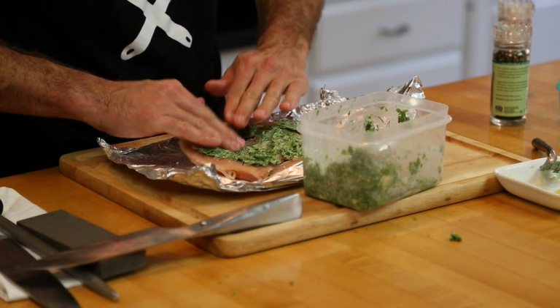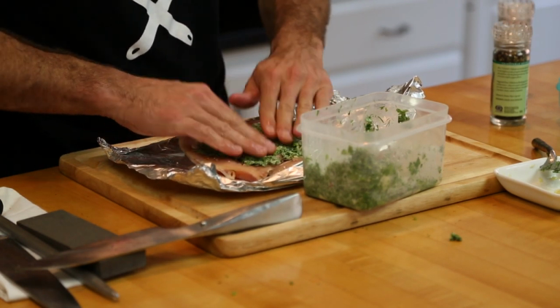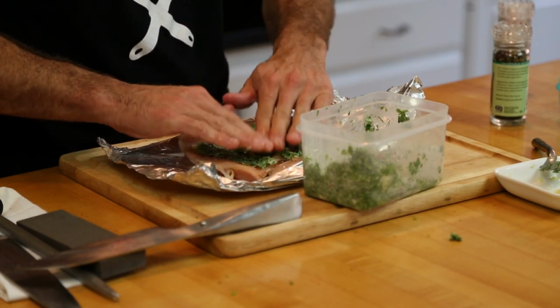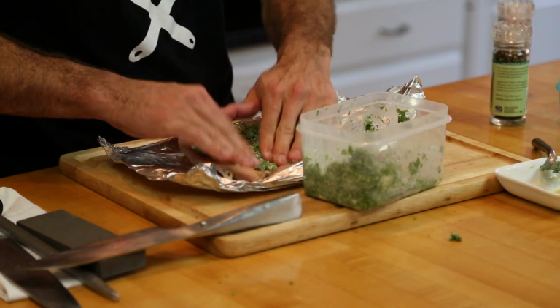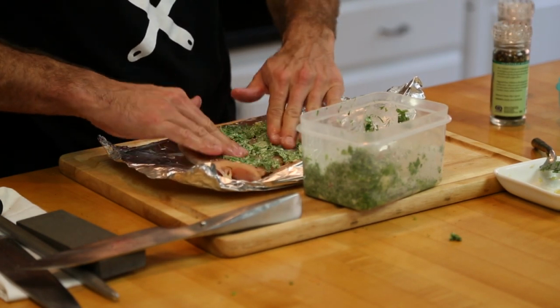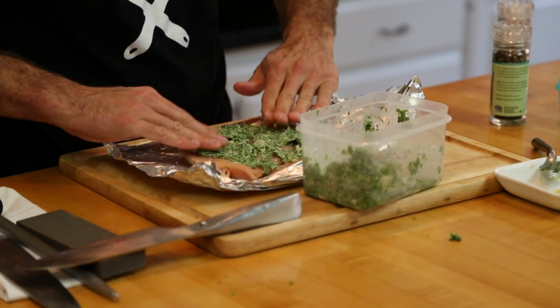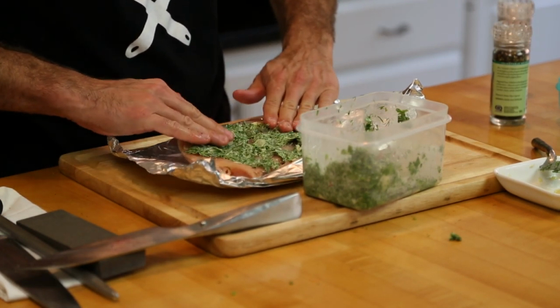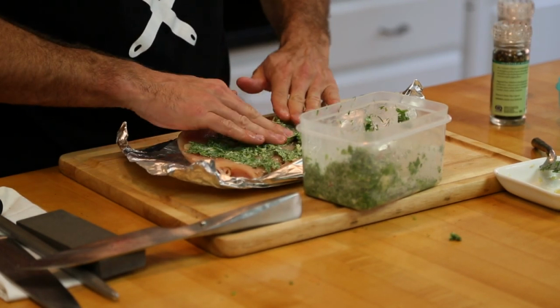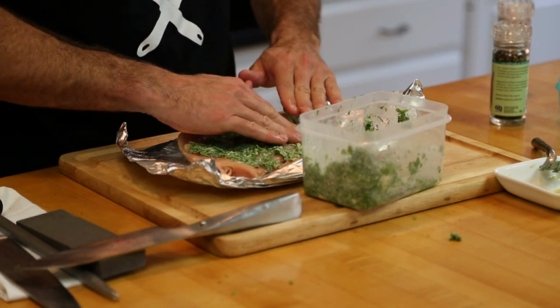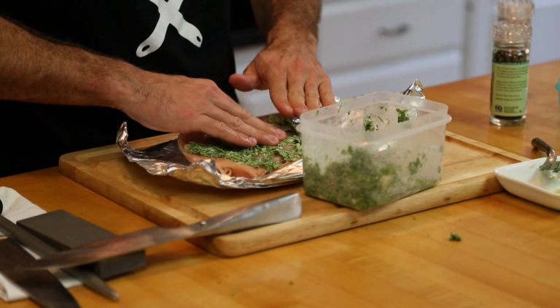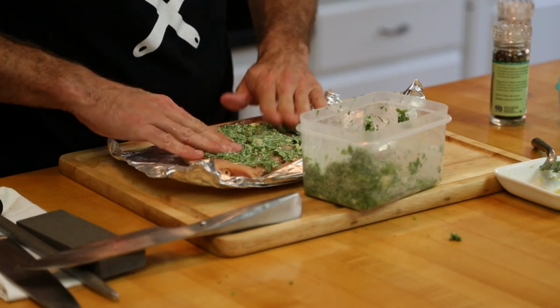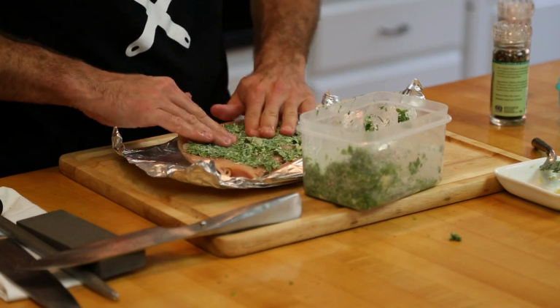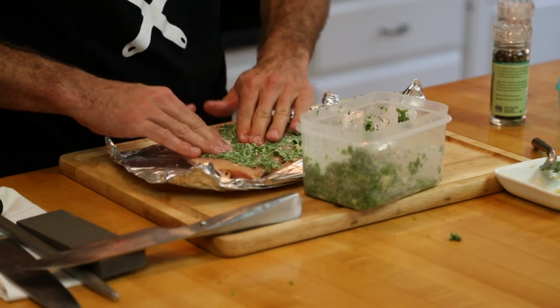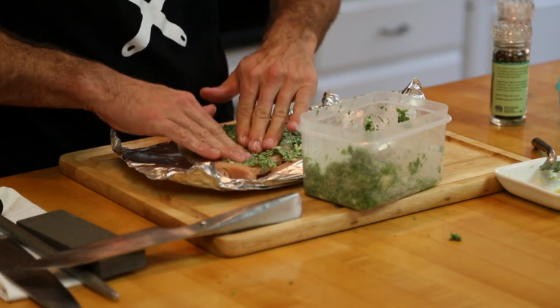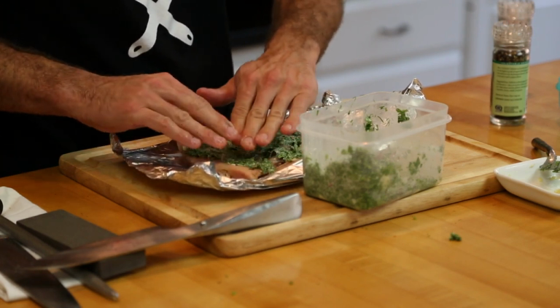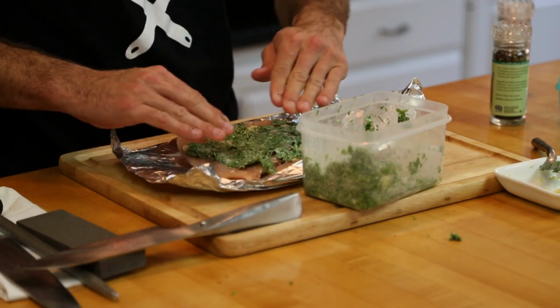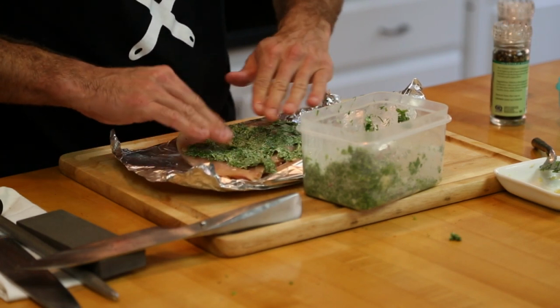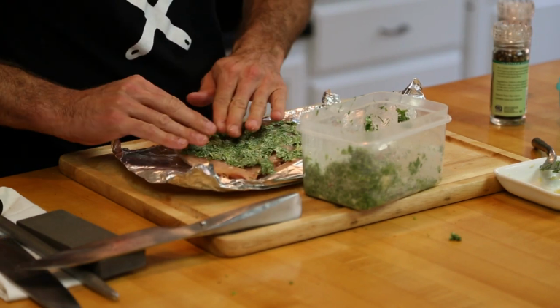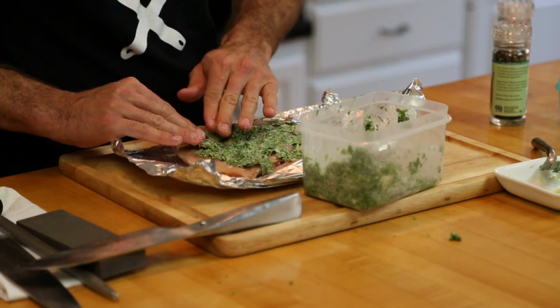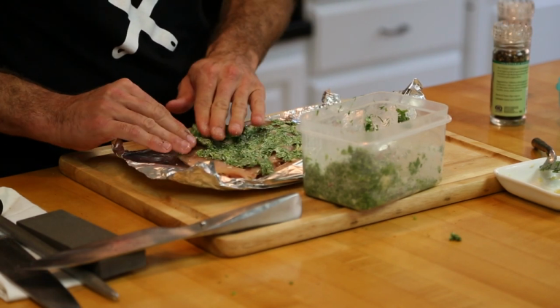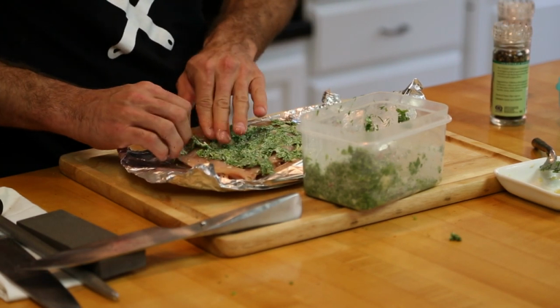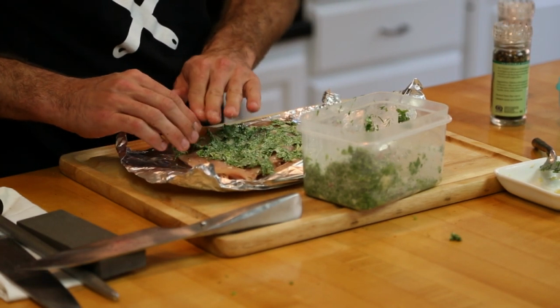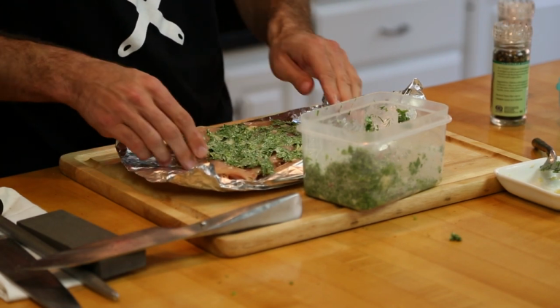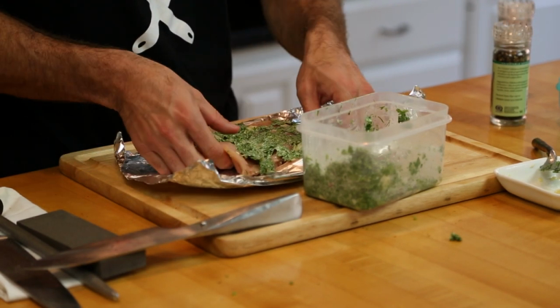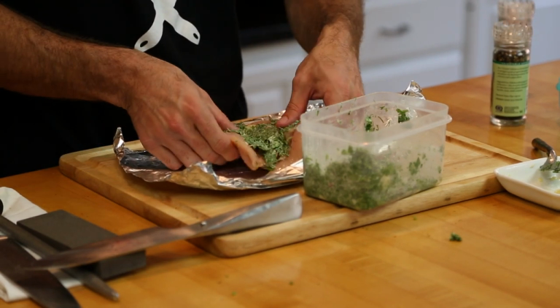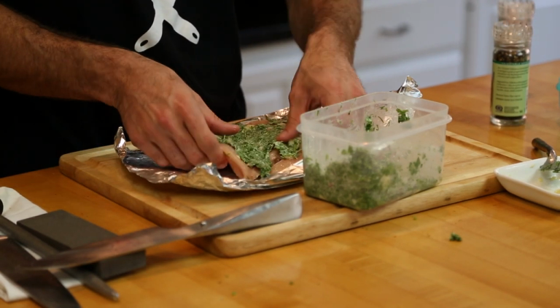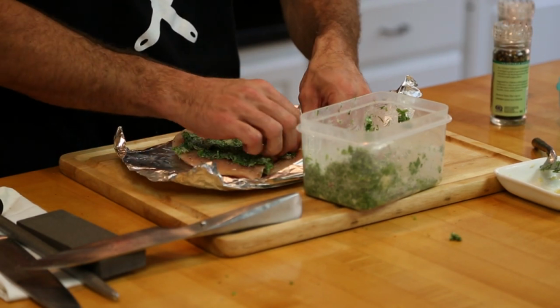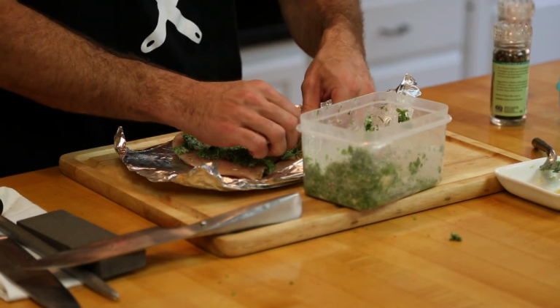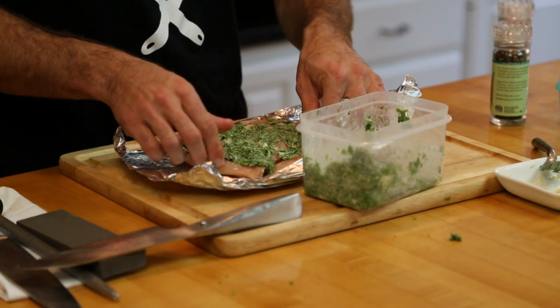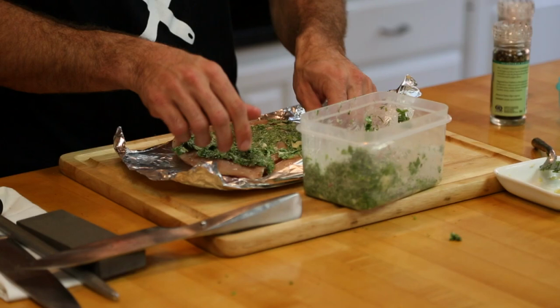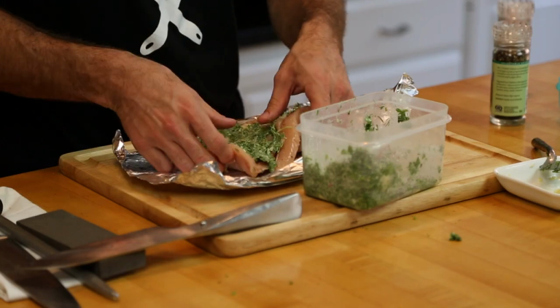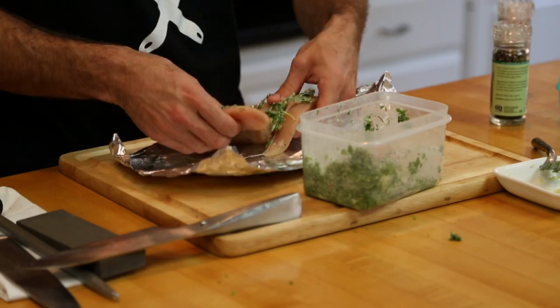Then we're going to take that, put it in the fridge, and put it on the grill when we're ready to use it. You want it to chill for about 10 to 15 minutes minimum.